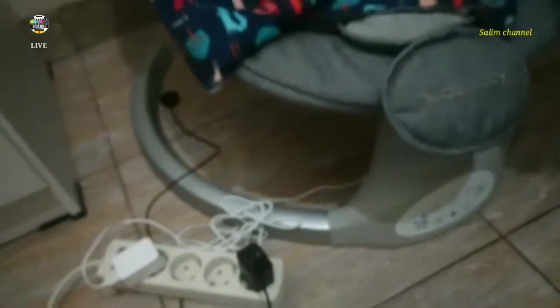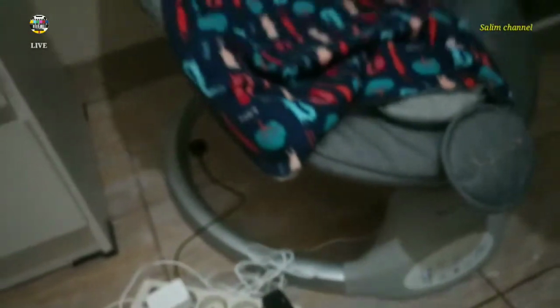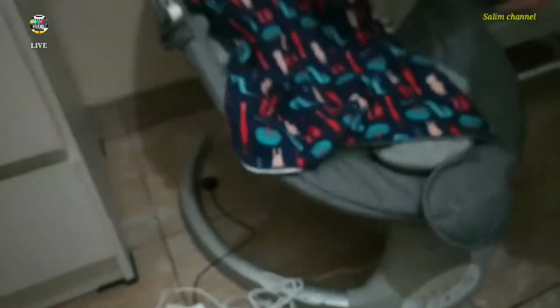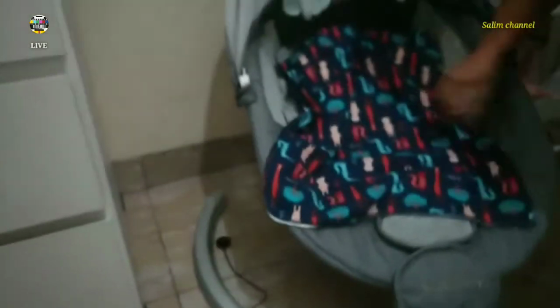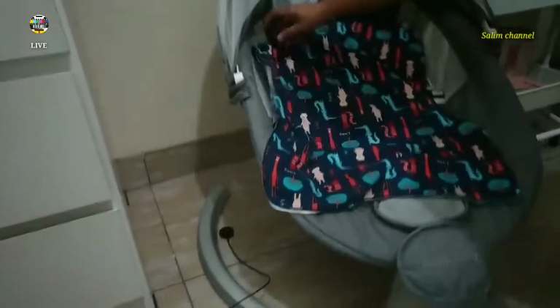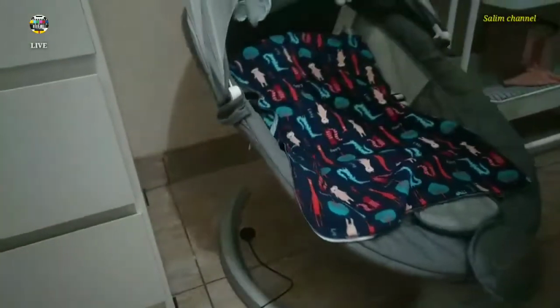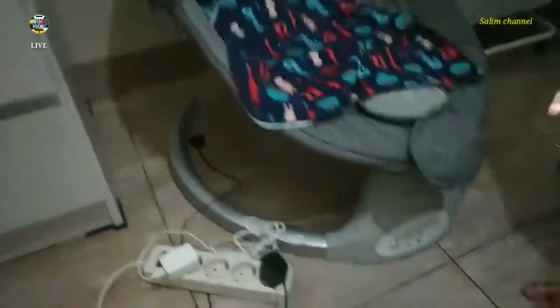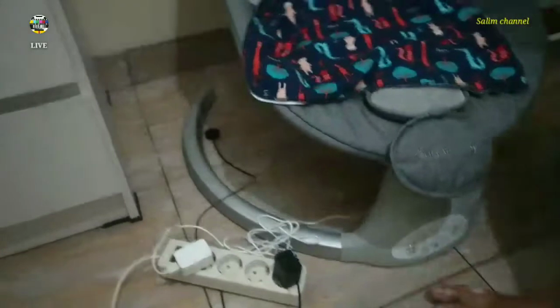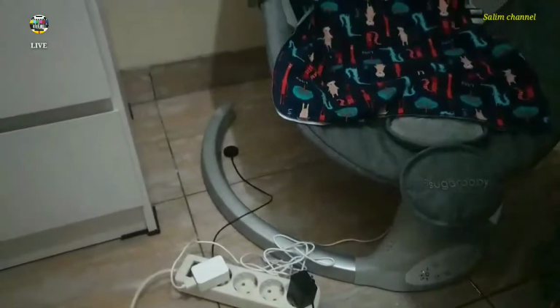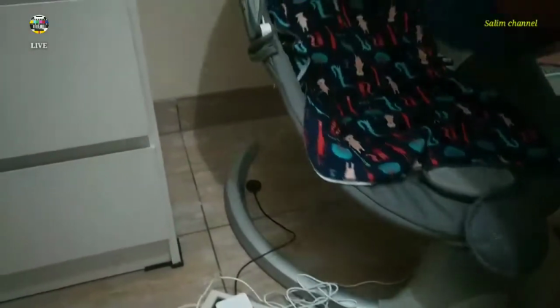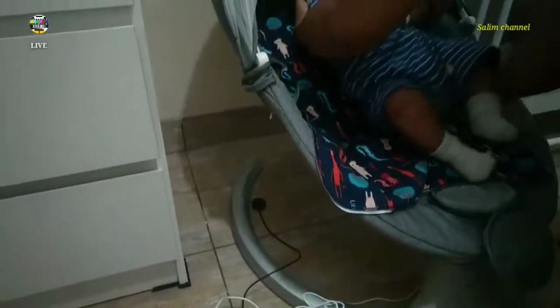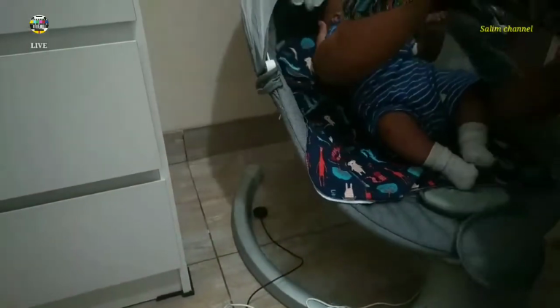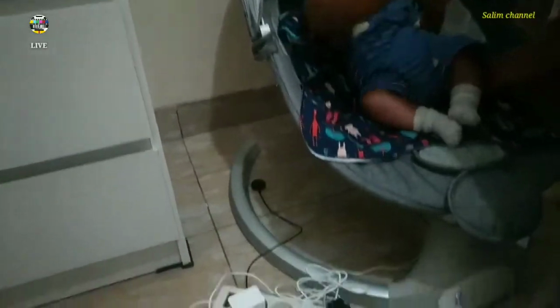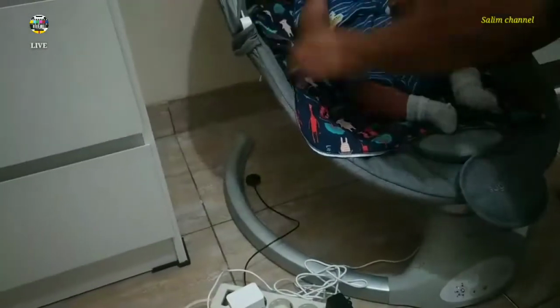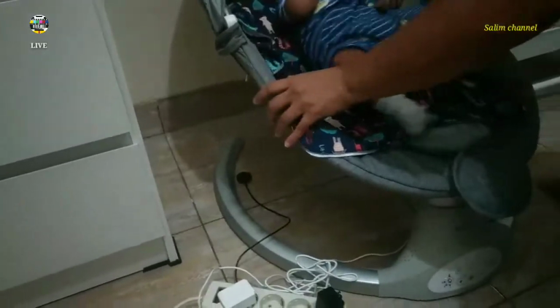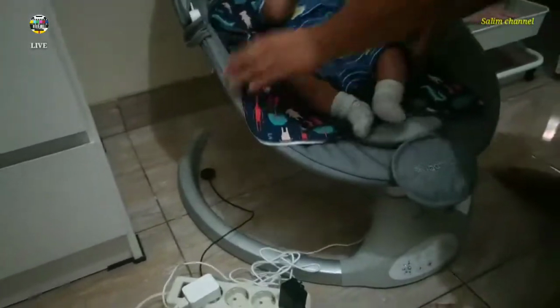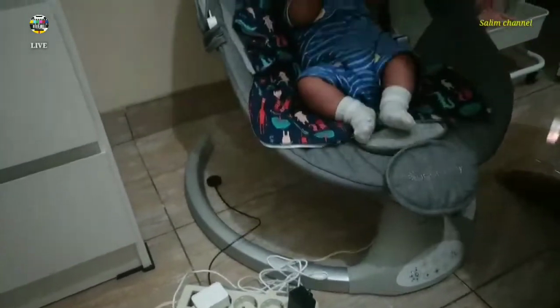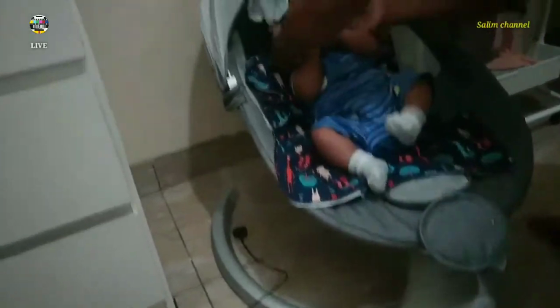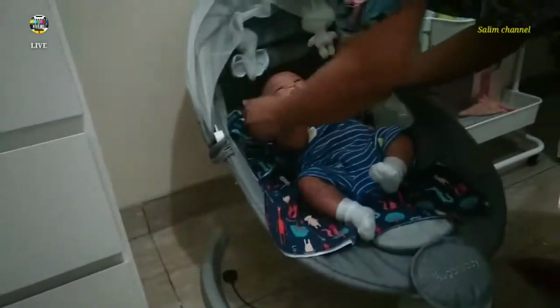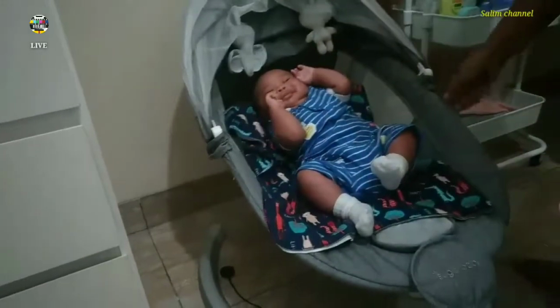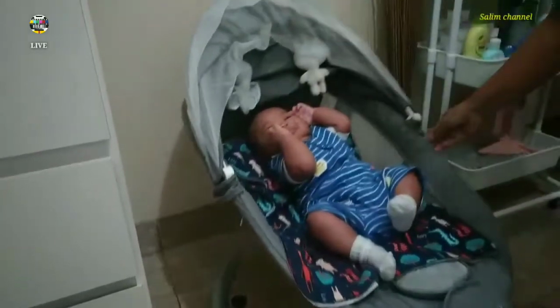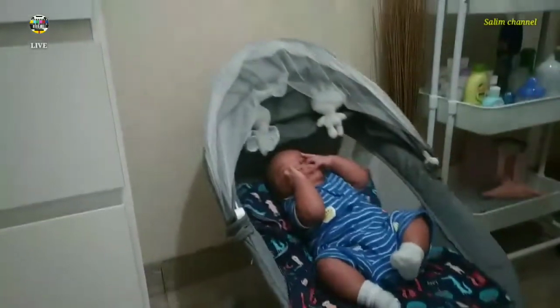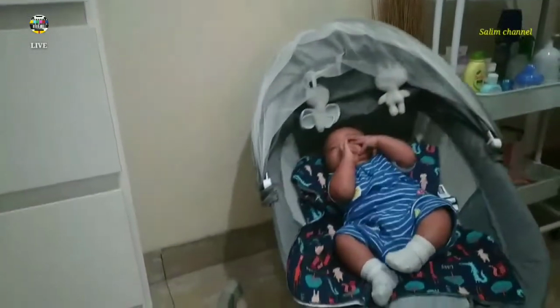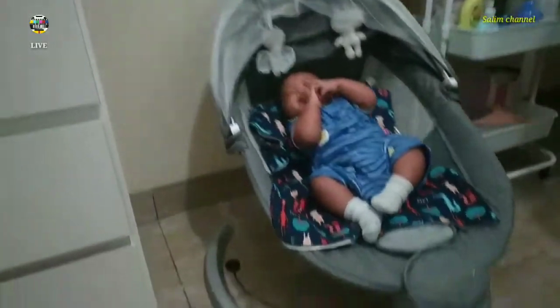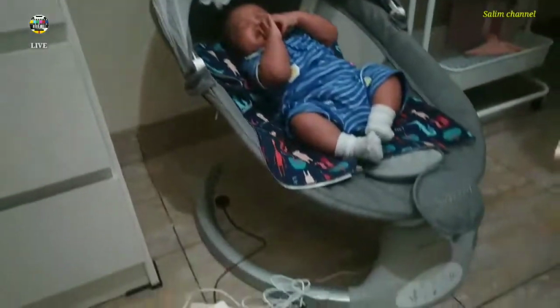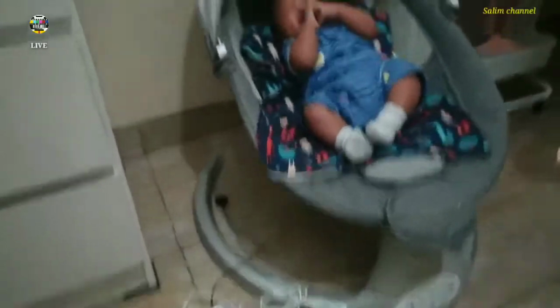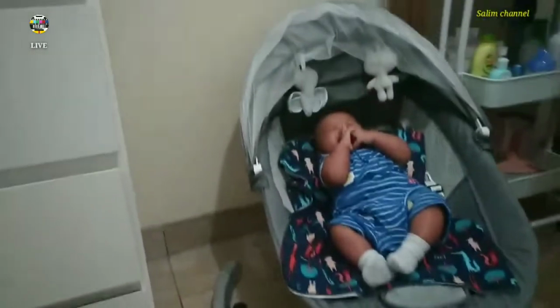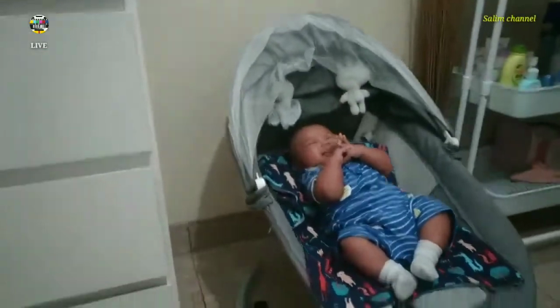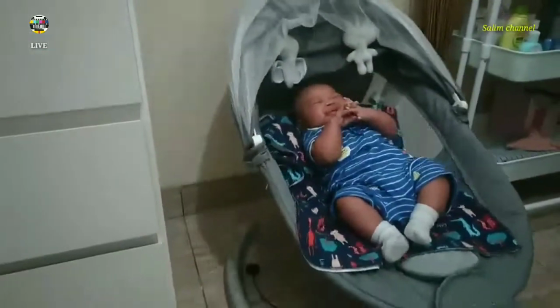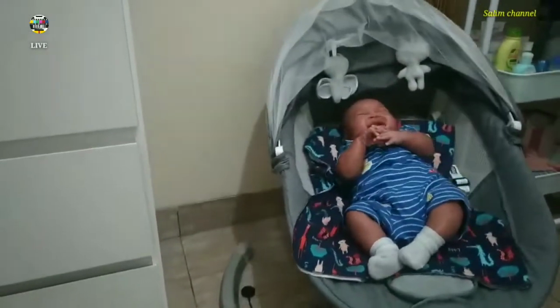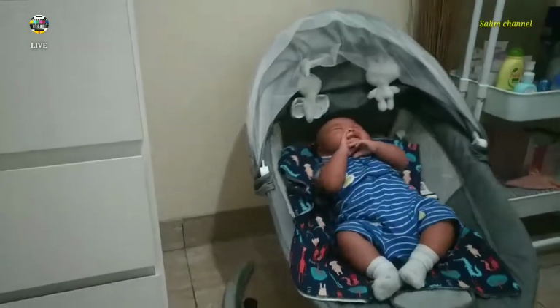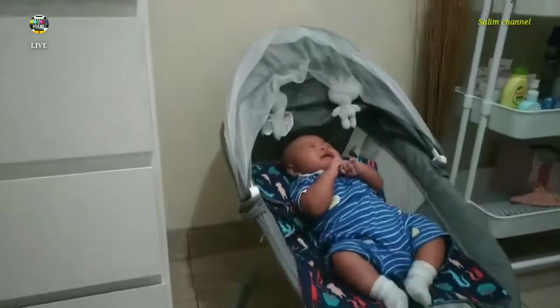Naik deh, ayunan elektriknya dicoba deh. Jadi untuk ayah dan ibu, jadi enggak pegal dan enggak capek-capek lagi megangin tambang ayunan kain zaman dulu.